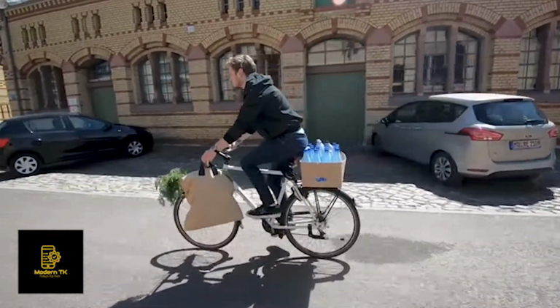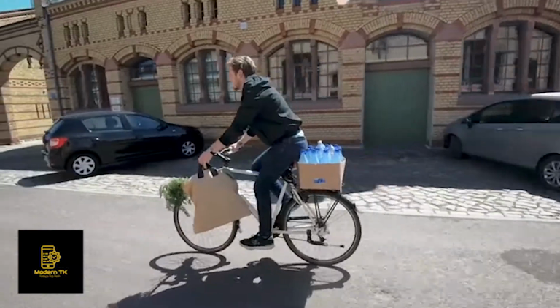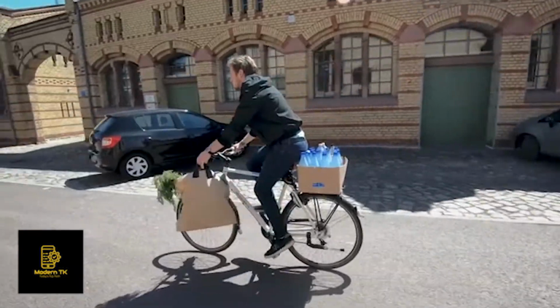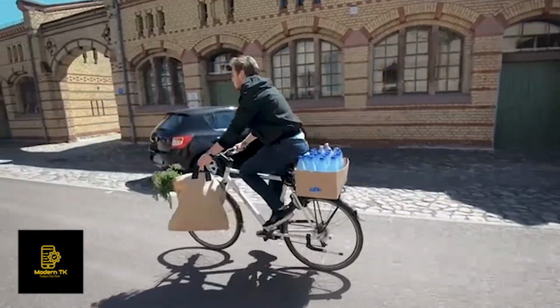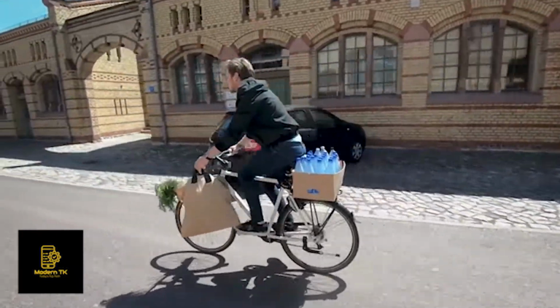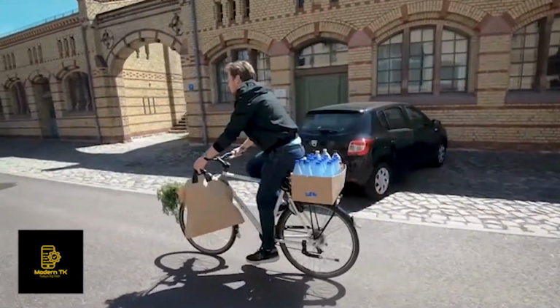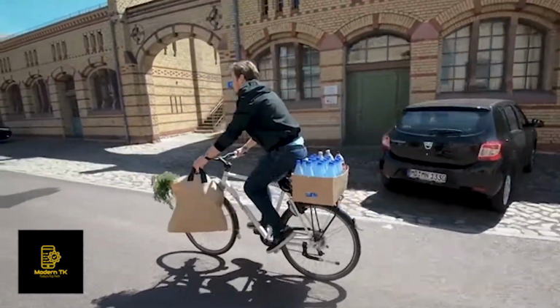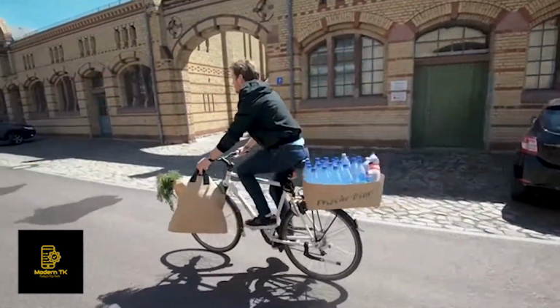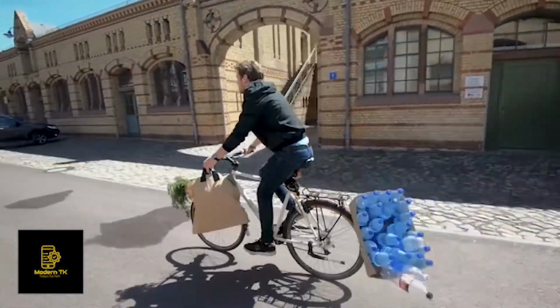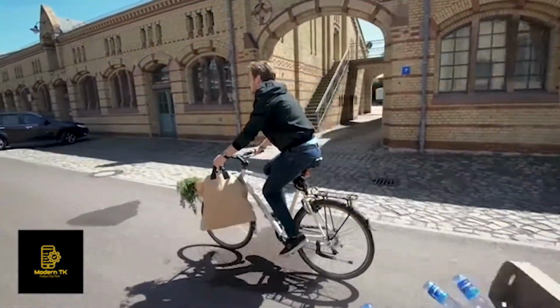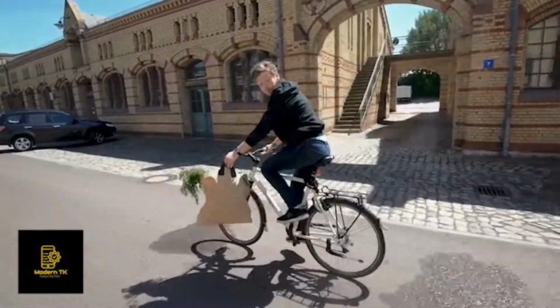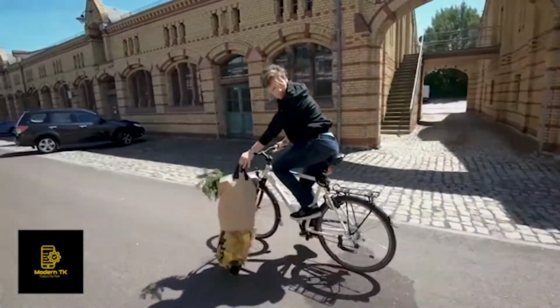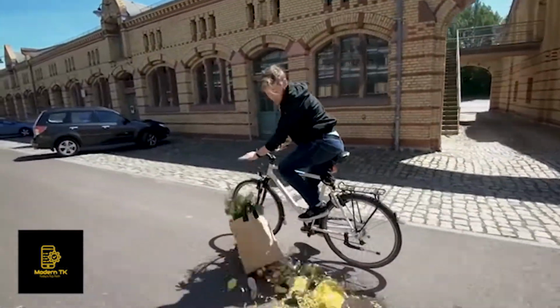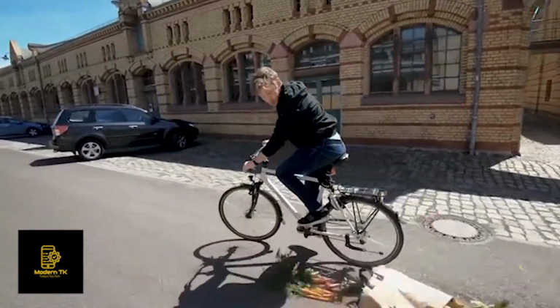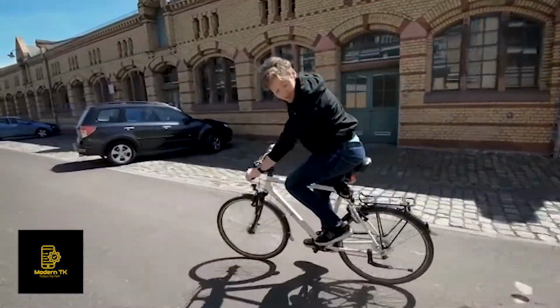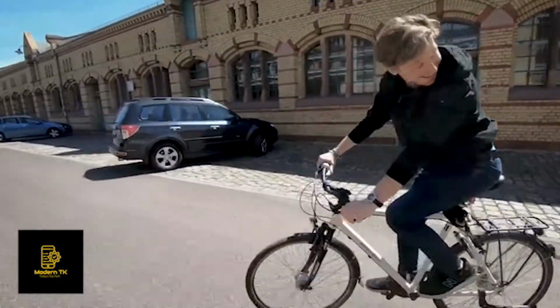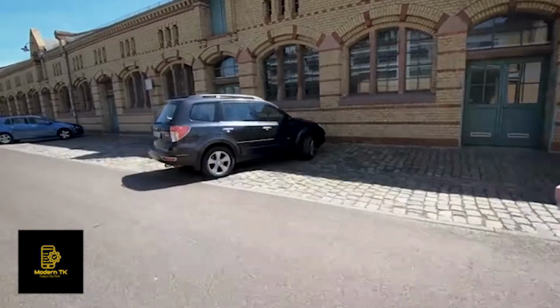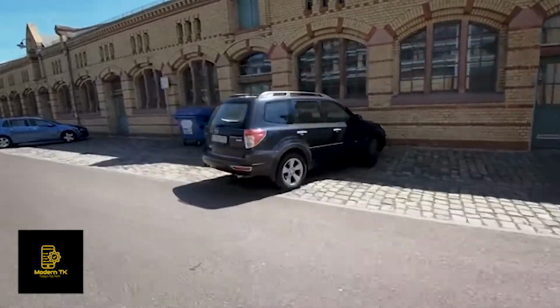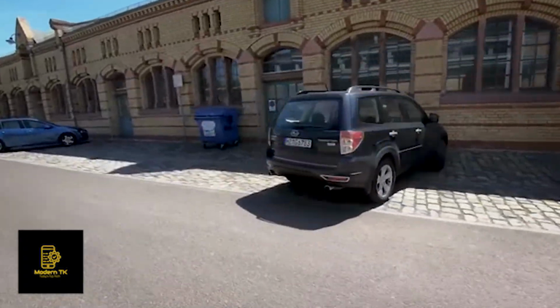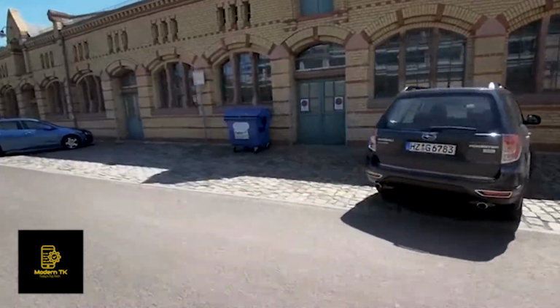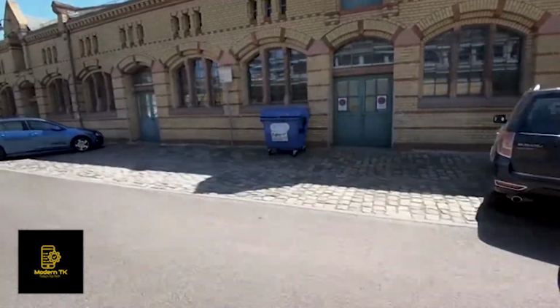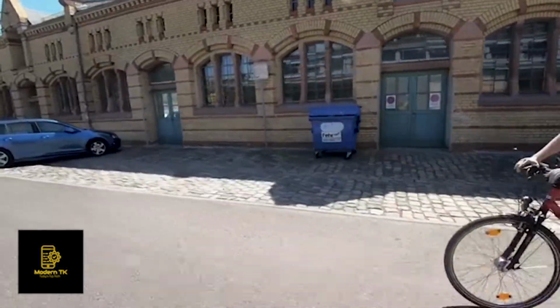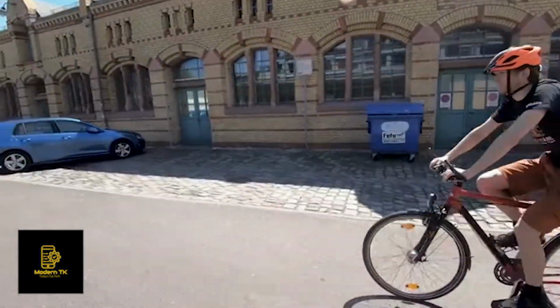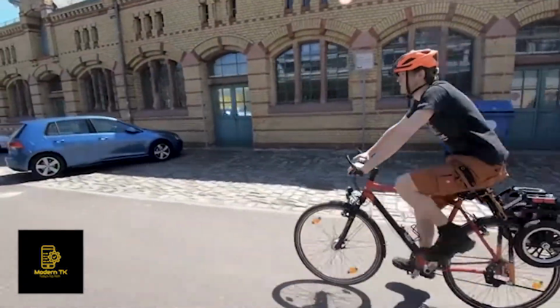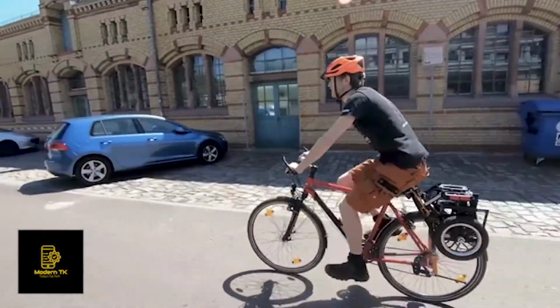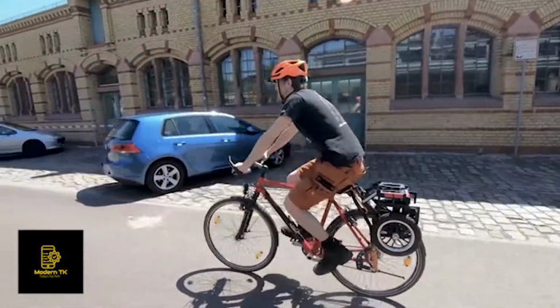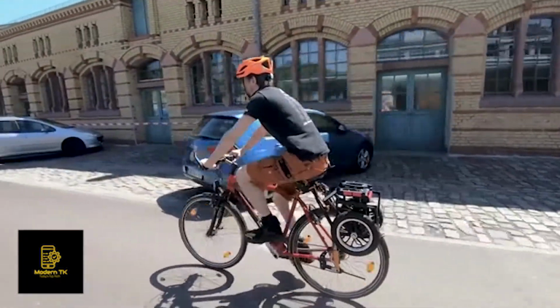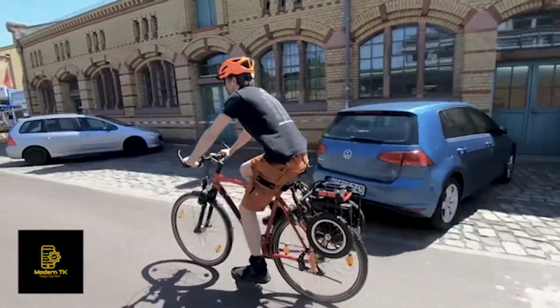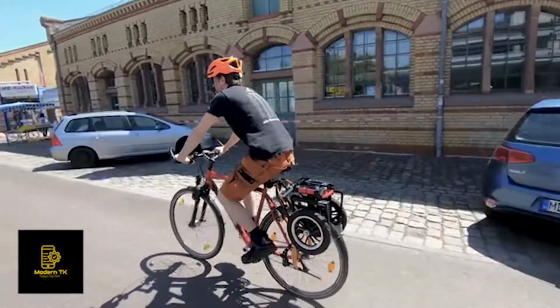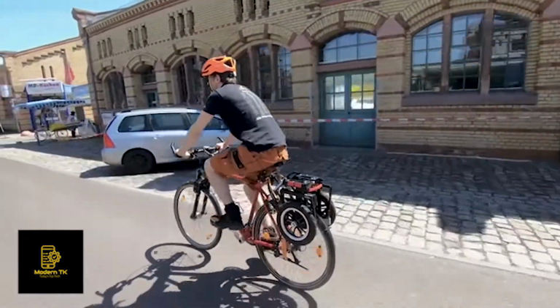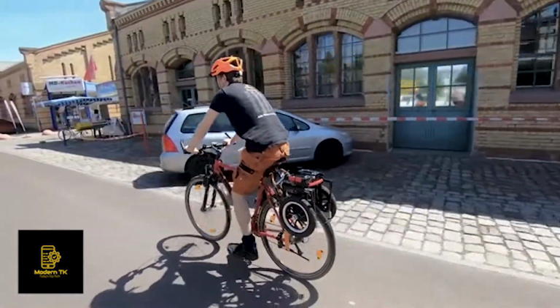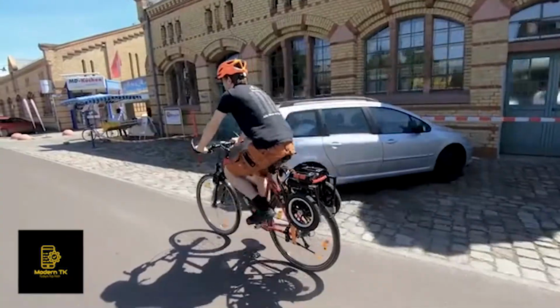Did you enjoy doing grocery shopping by bike last time? Well, we really did not. So we came up with a solution and developed Tranox.